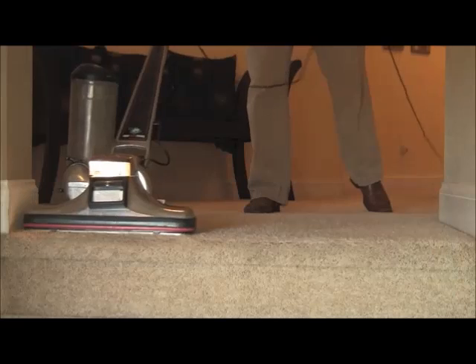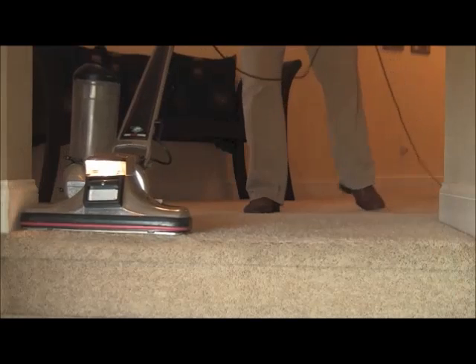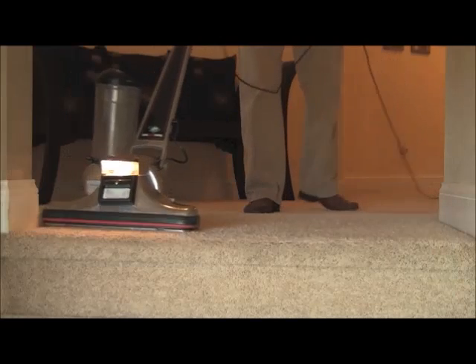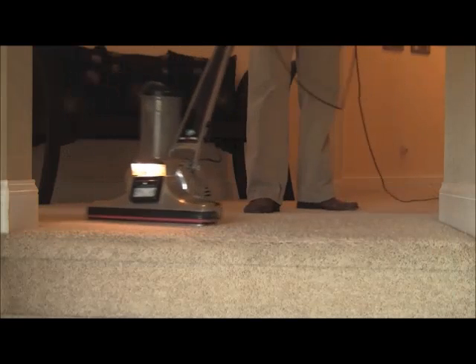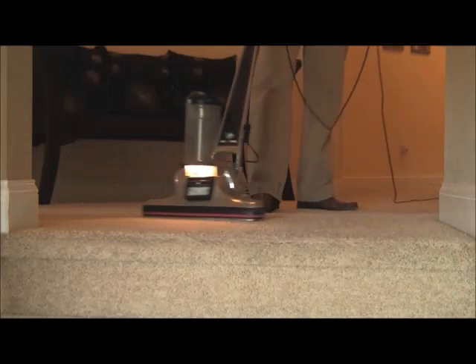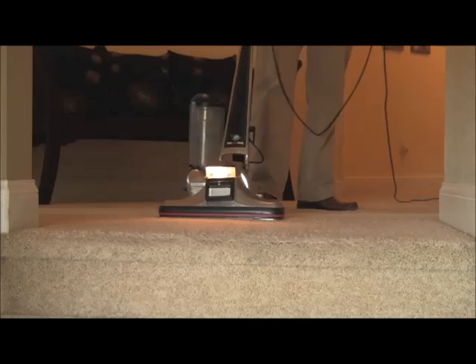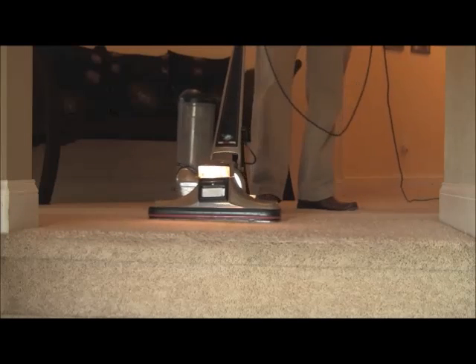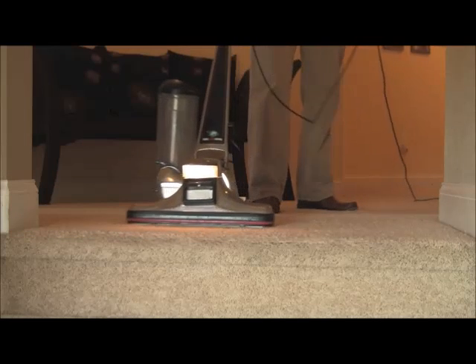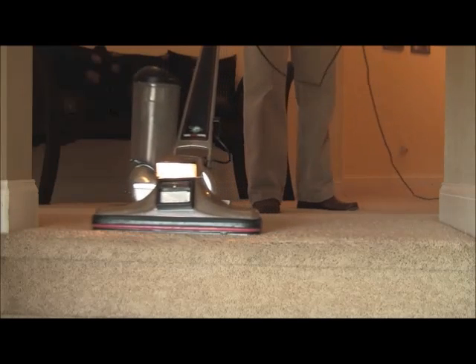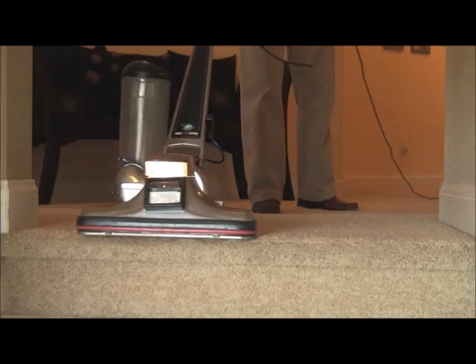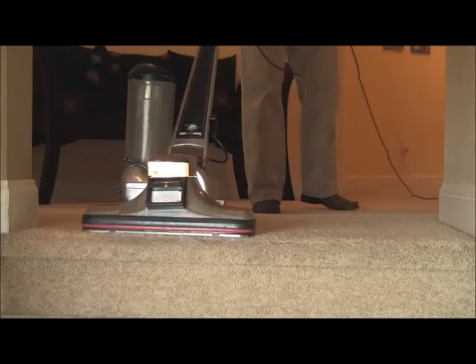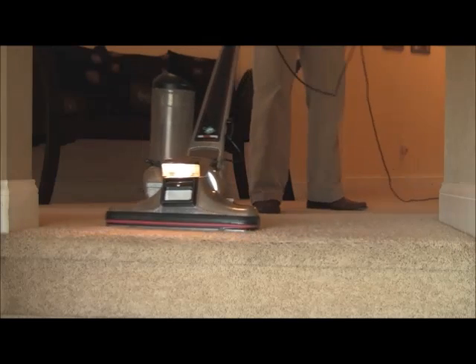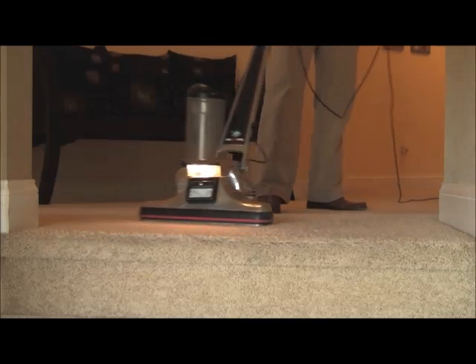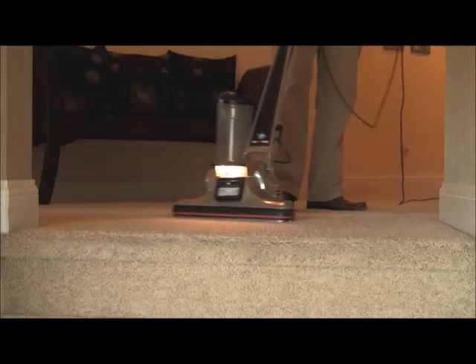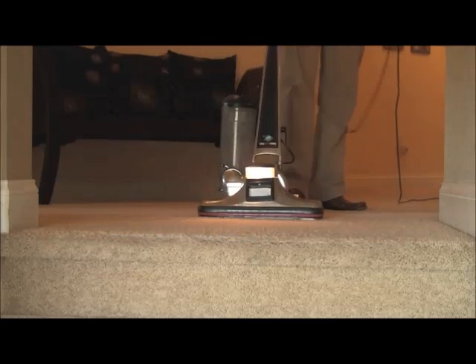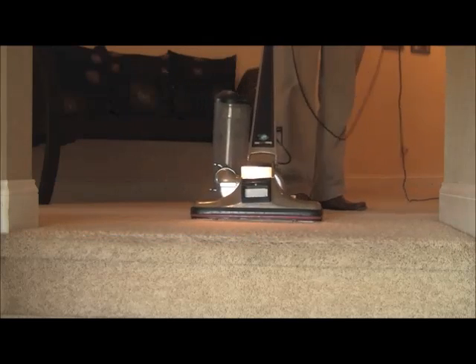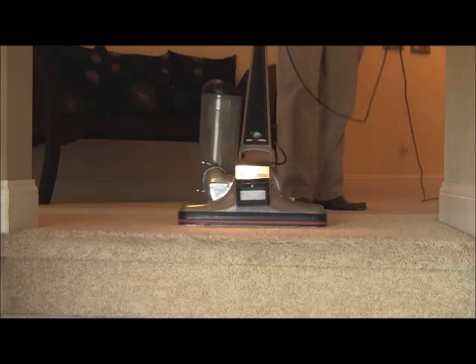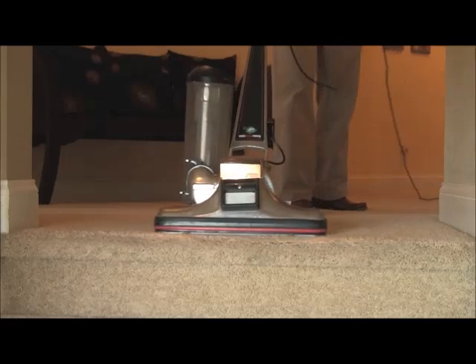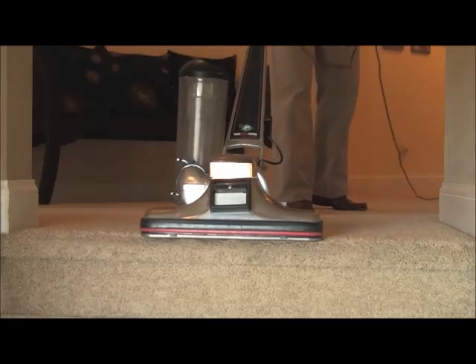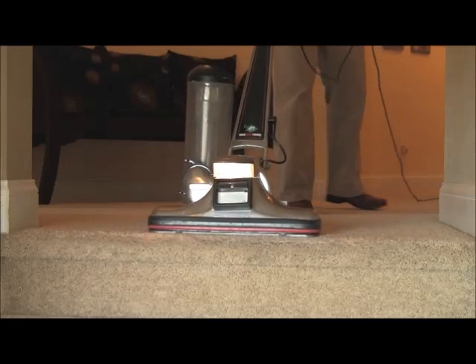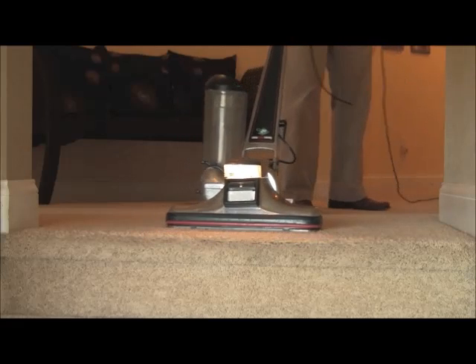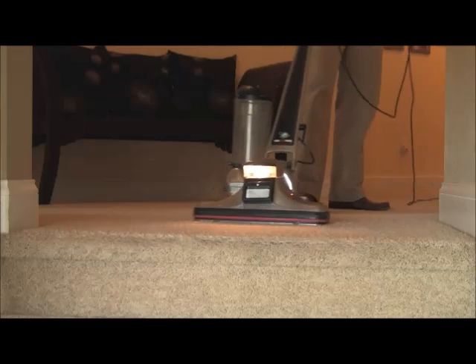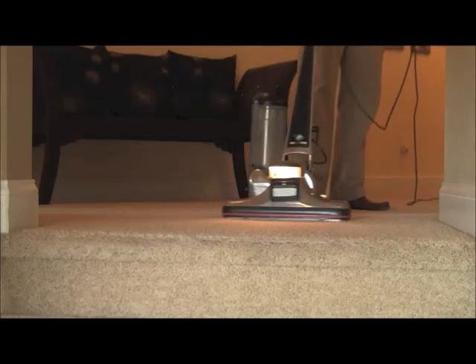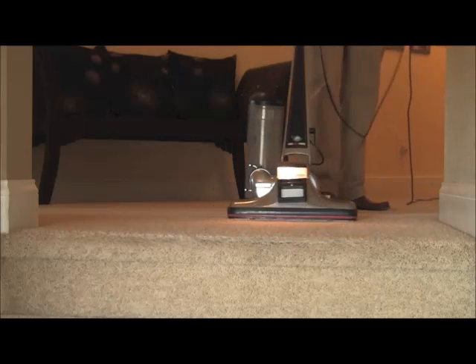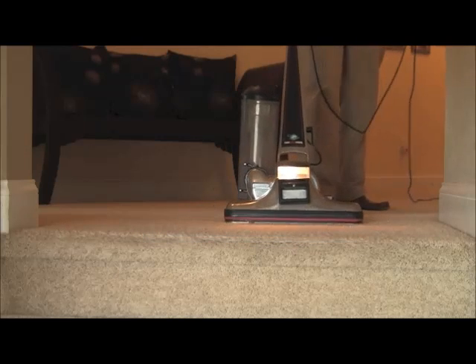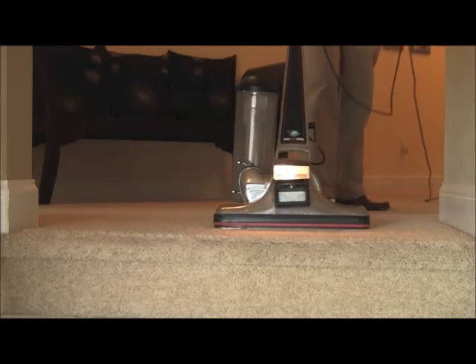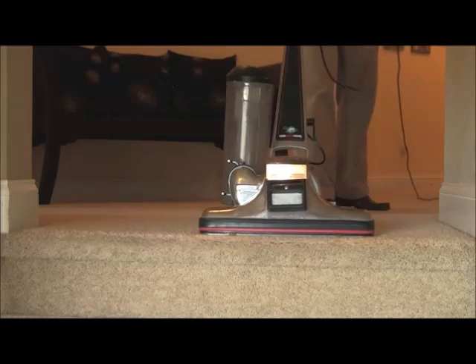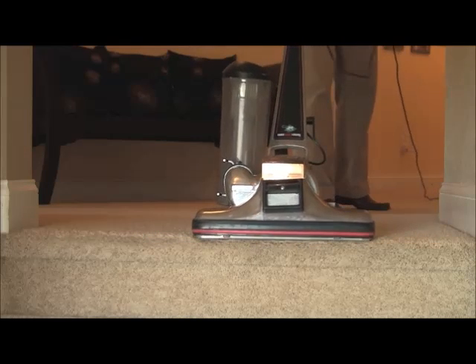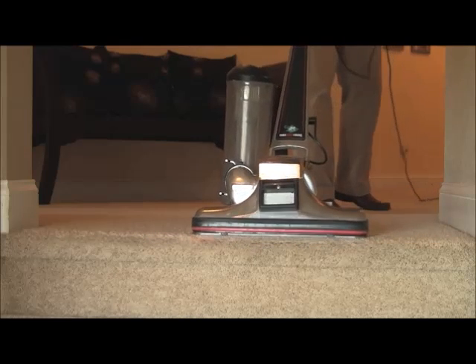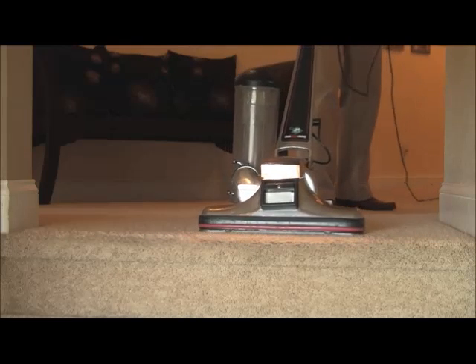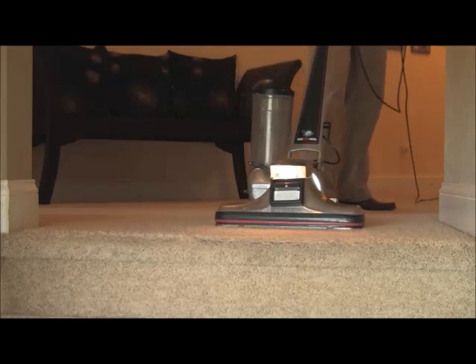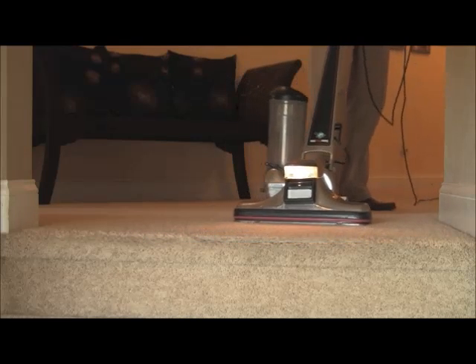Afterwards, it's time to pre-vacuum your home. And while most of our customers regularly maintain their carpets, our industrial strength machine is sure to pick up any loose soils that may have appeared since your last cleaning.